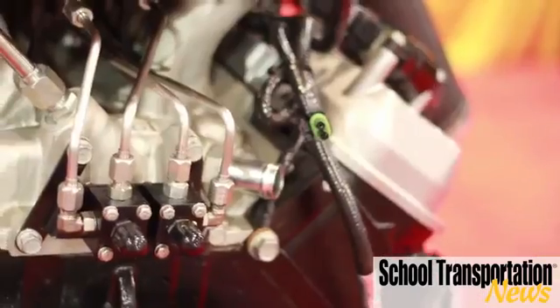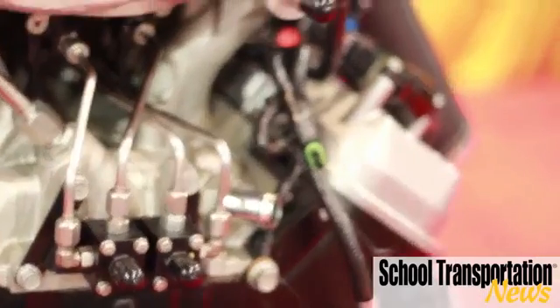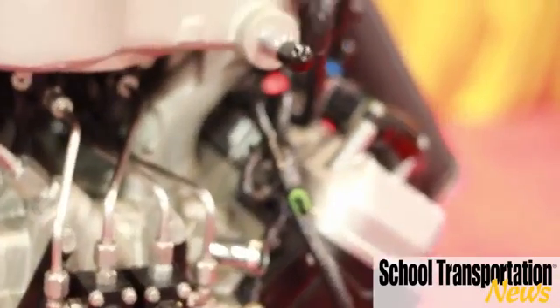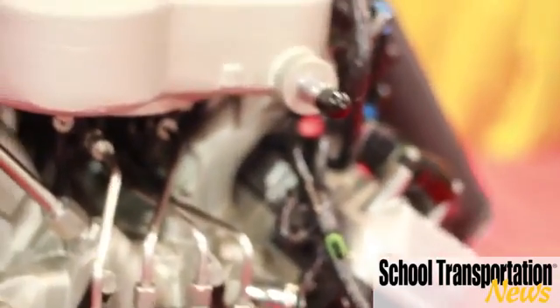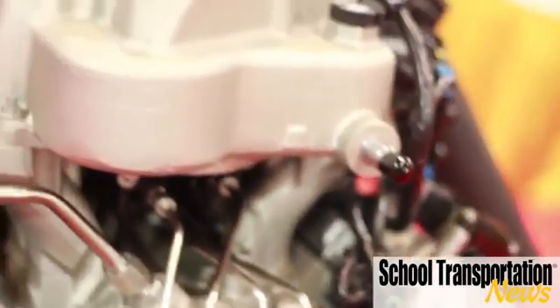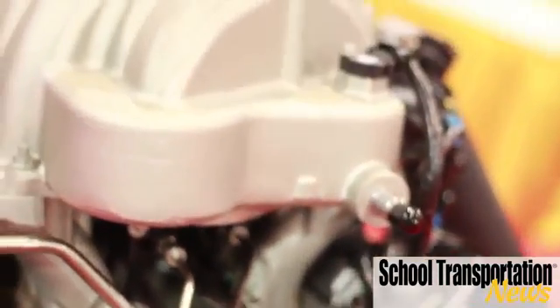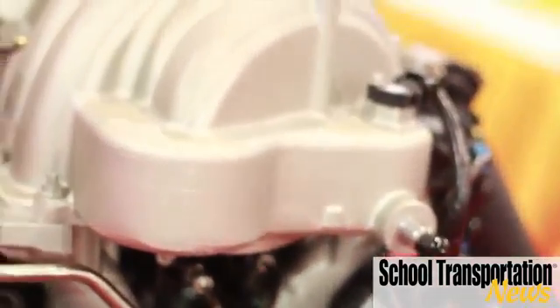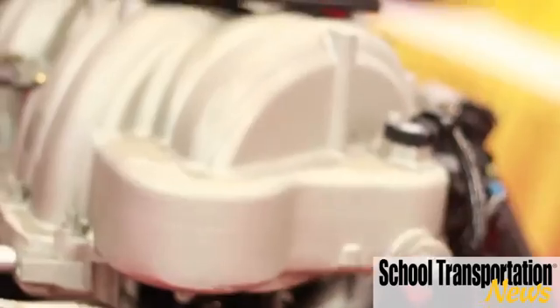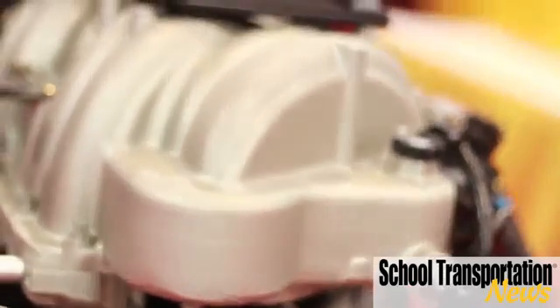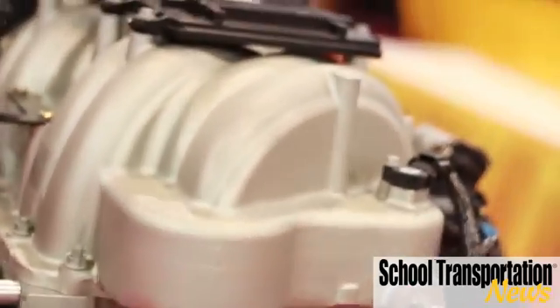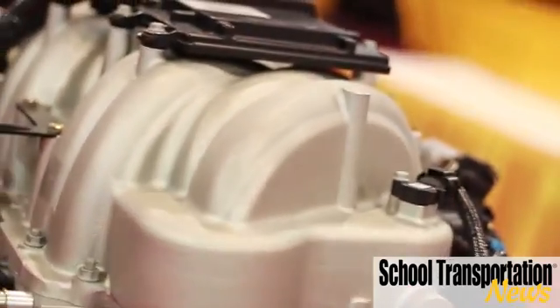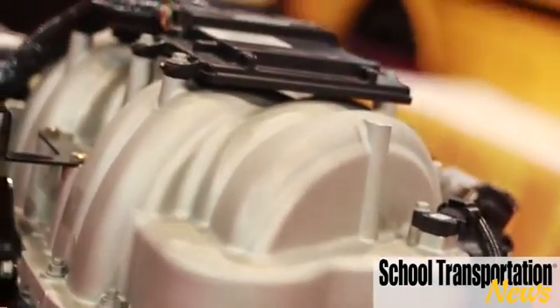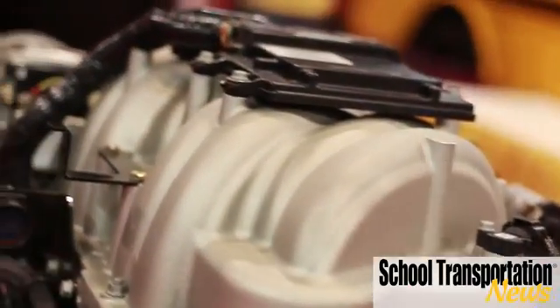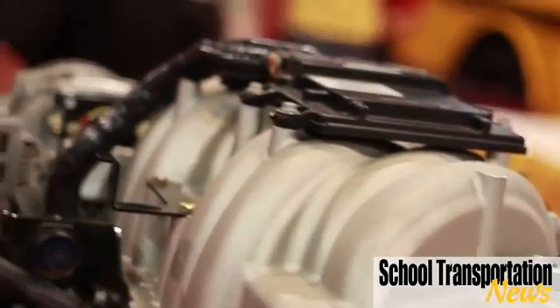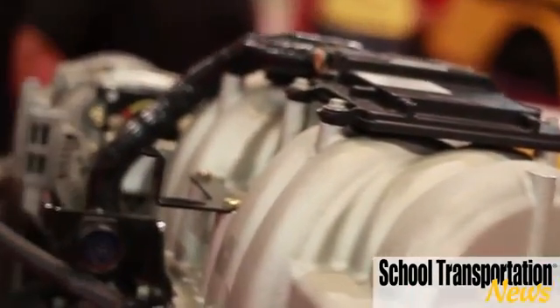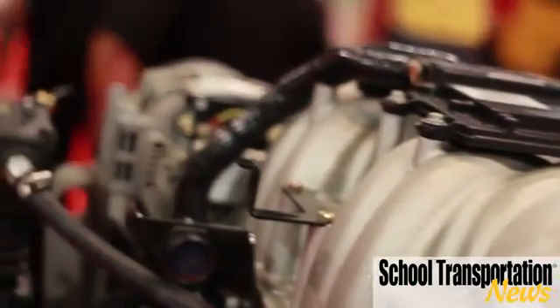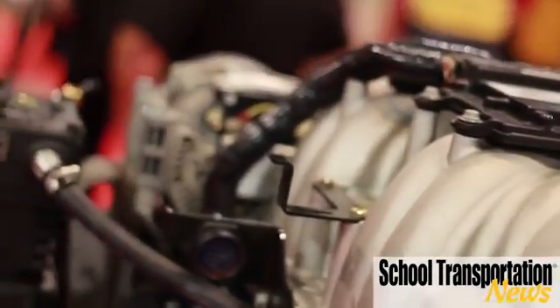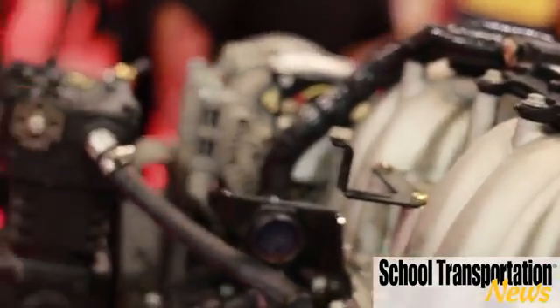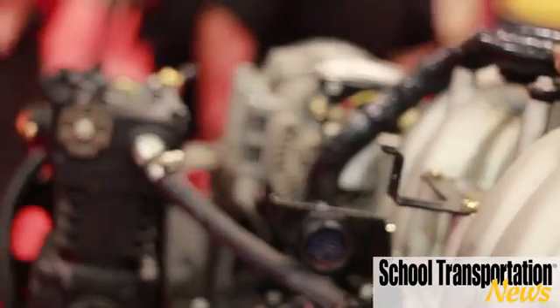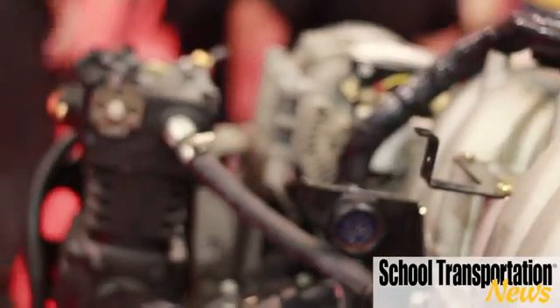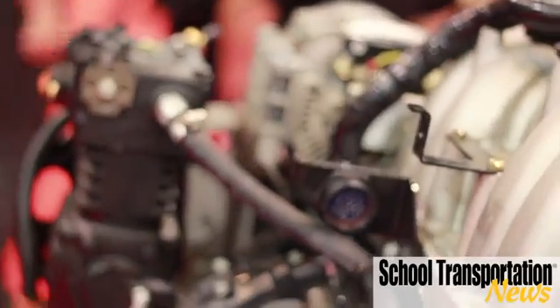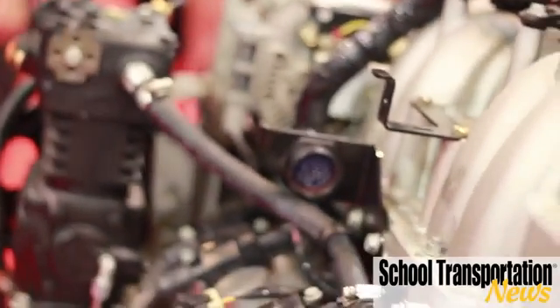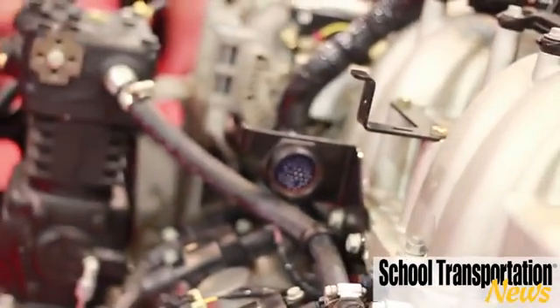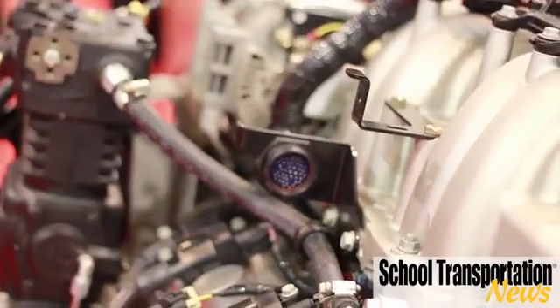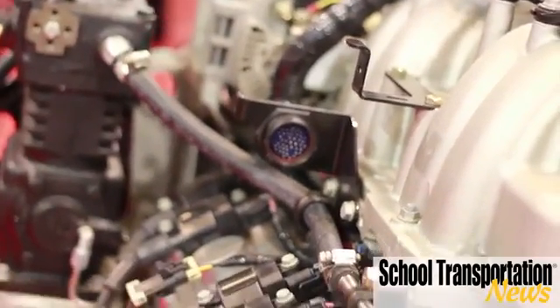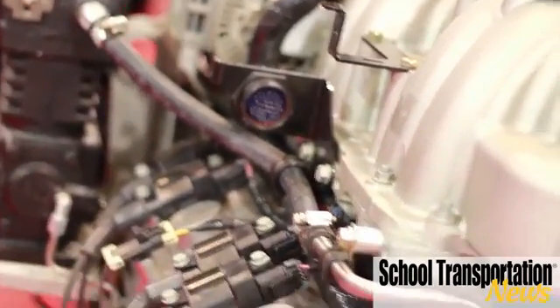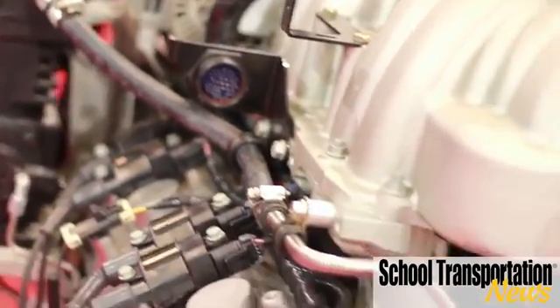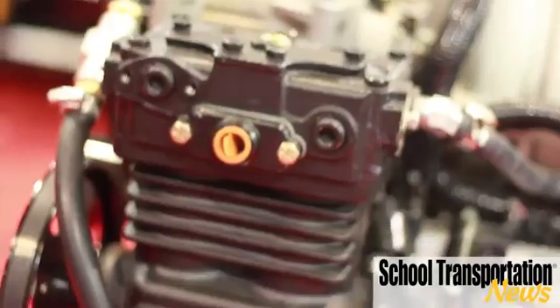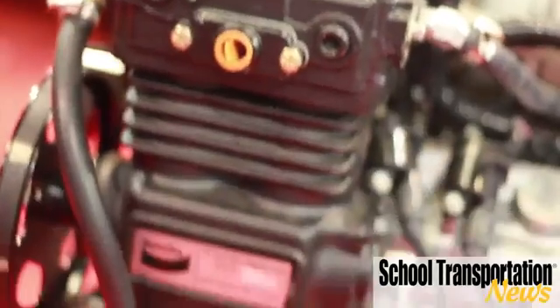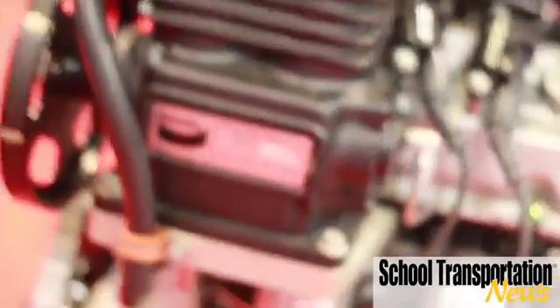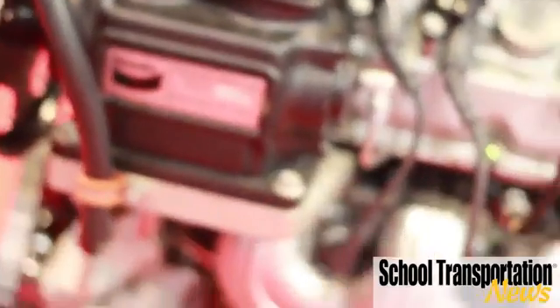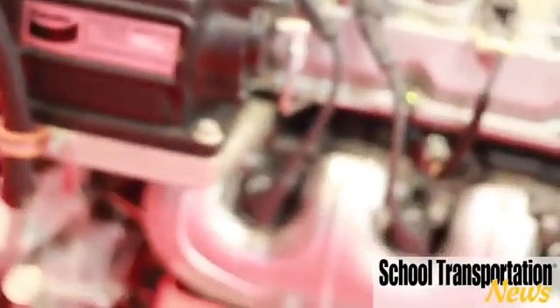Then we looked at the fuel system itself. Clean Fuels has developed a fuel injection system — it's port fuel injected with liquid propane. In the past it was always a vapor system, which wasn't as efficient and didn't give as much power. So now we have more efficiency and more power.